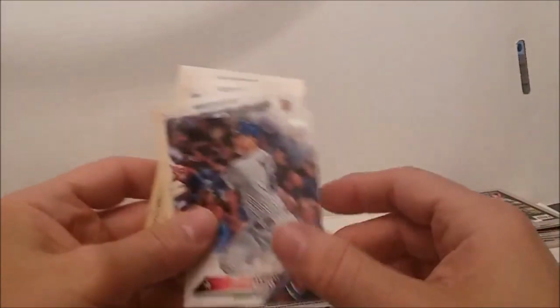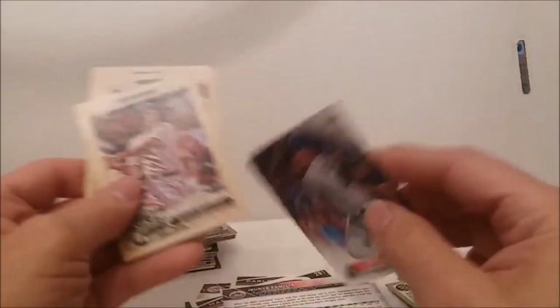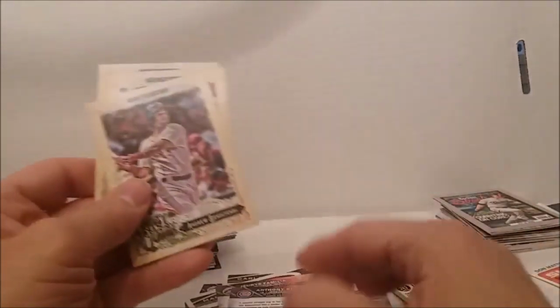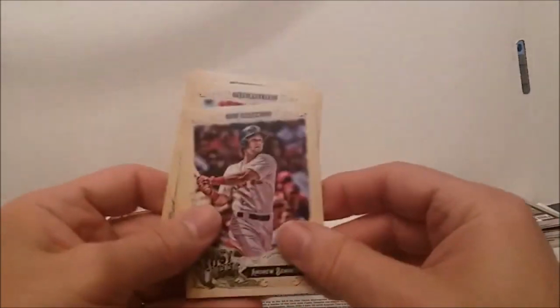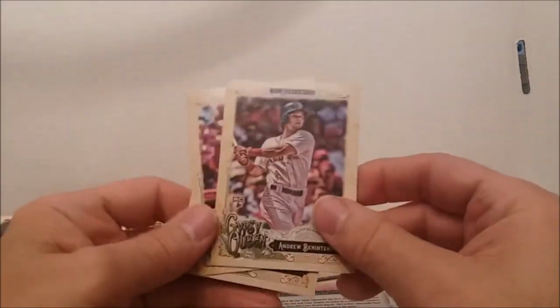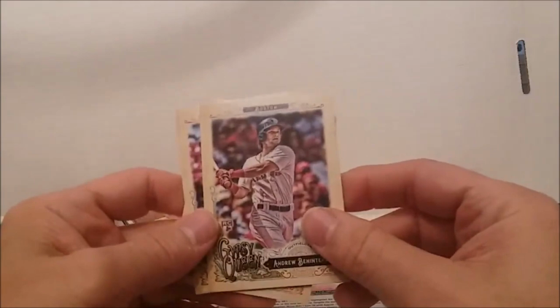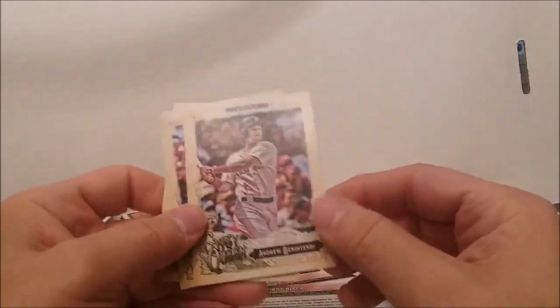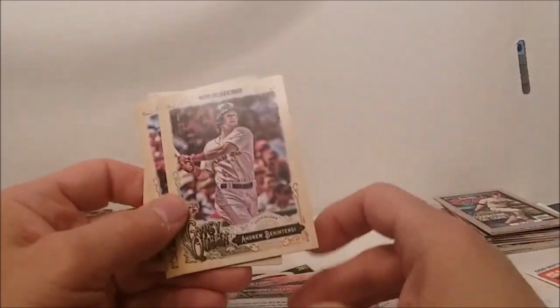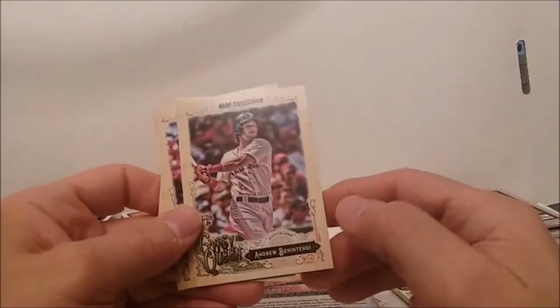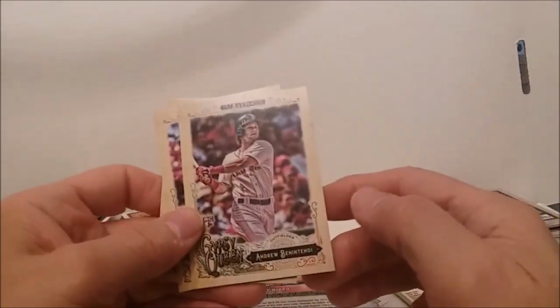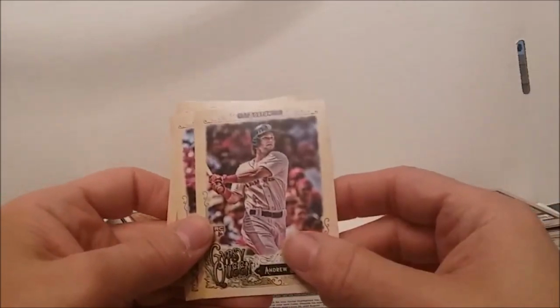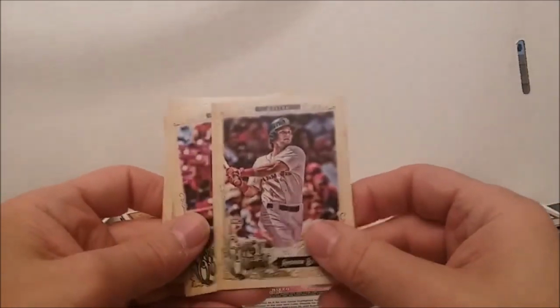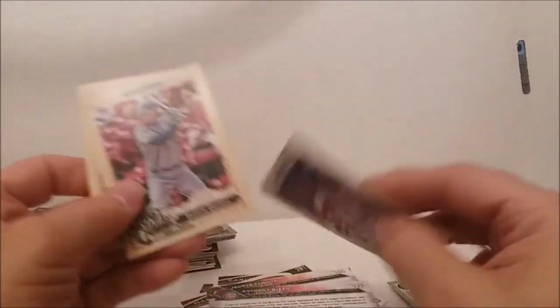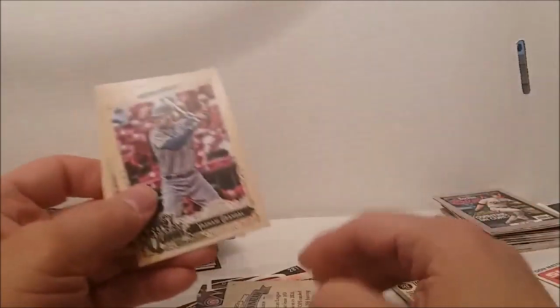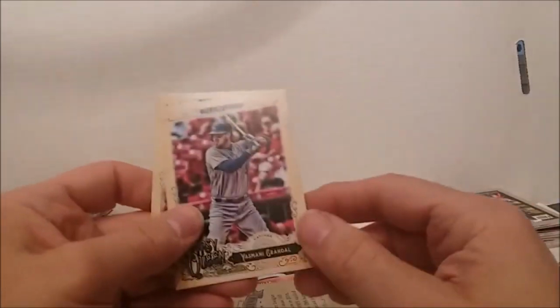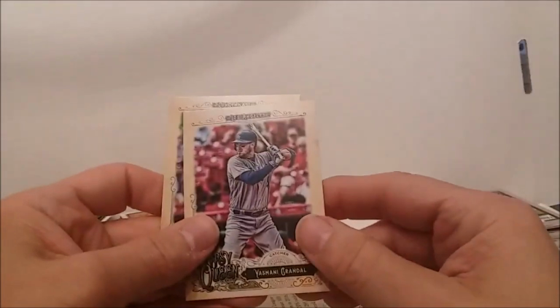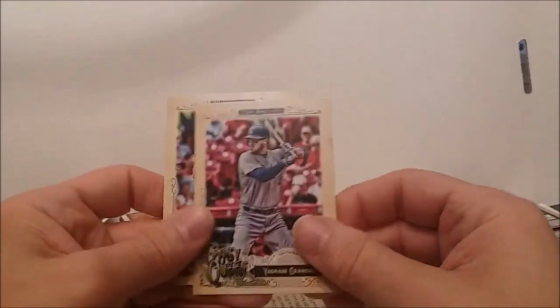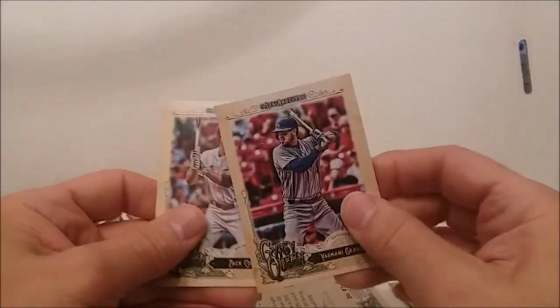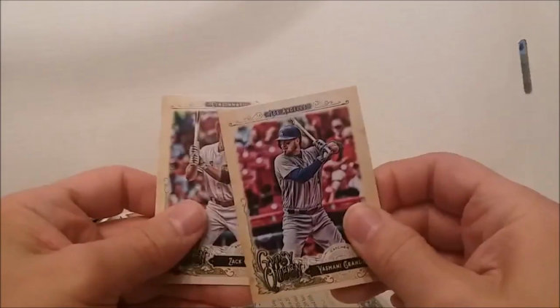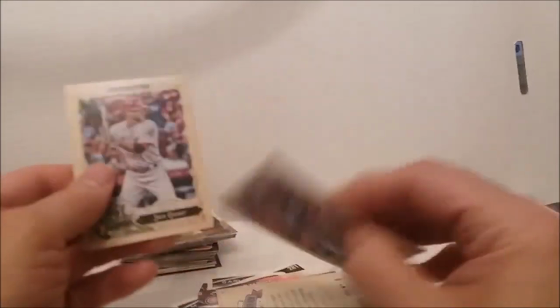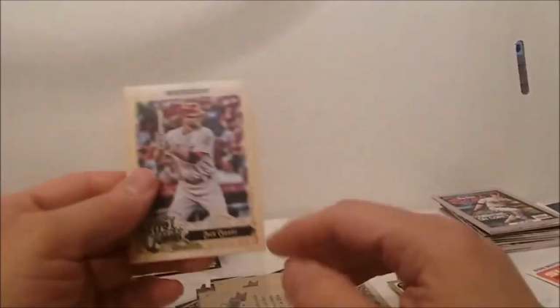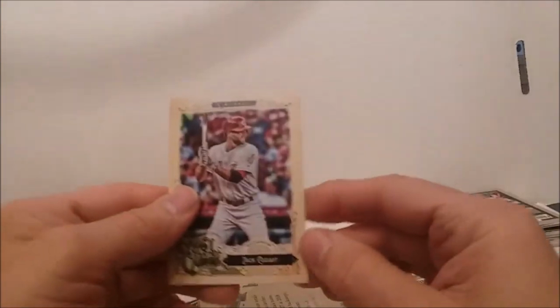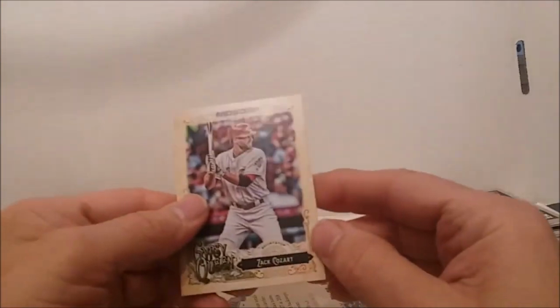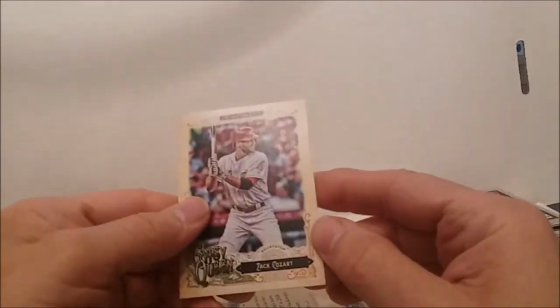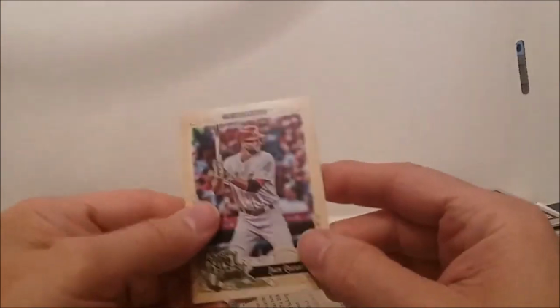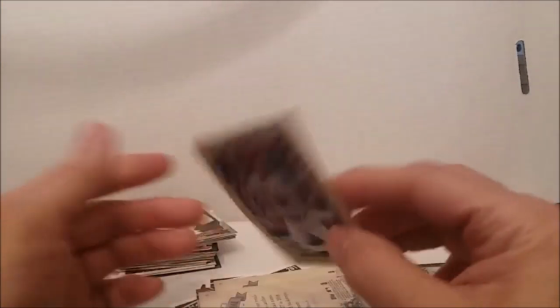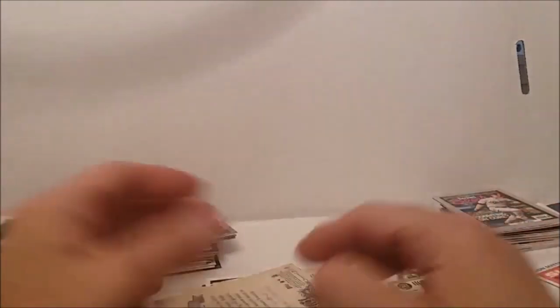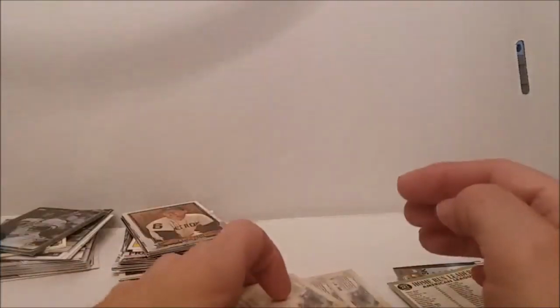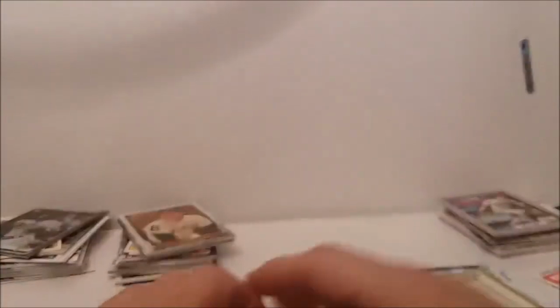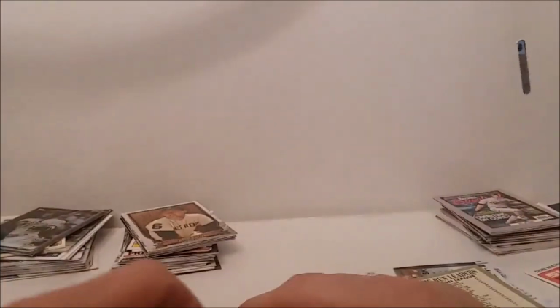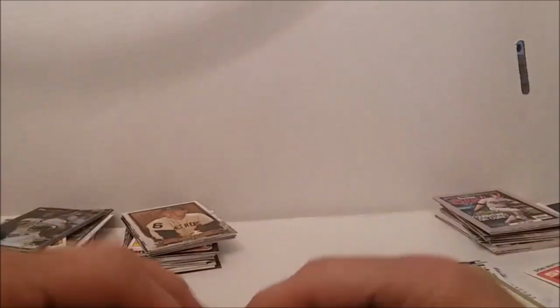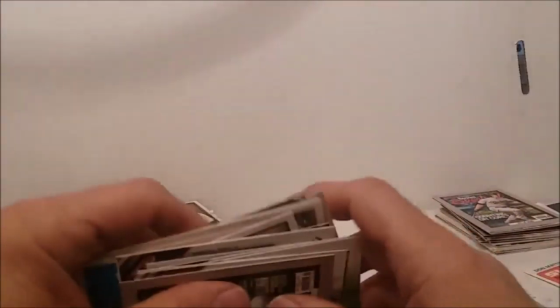Michael Martinez — his shirt's falling off. Matt Holliday, Blake Bevin, Carlos Corcoran, Mark Trumbo. Some more 2016s: Familia, Rizzo. And we have some Gypsy Queens: Andrew Benatente, Yasmani Grandal, and Zach Cozart. All right, well that wasn't too bad.